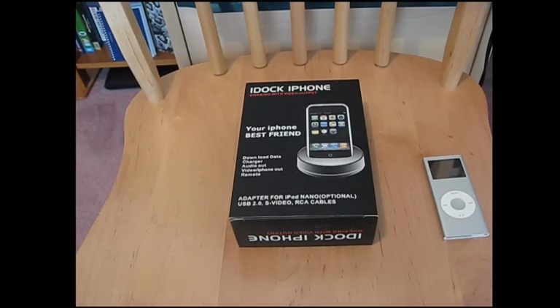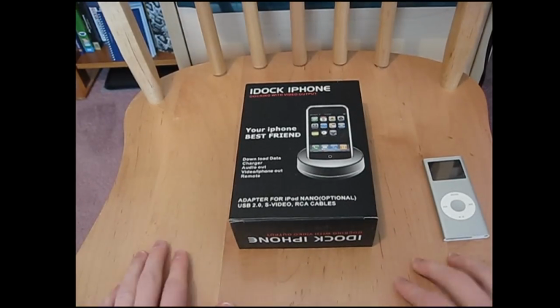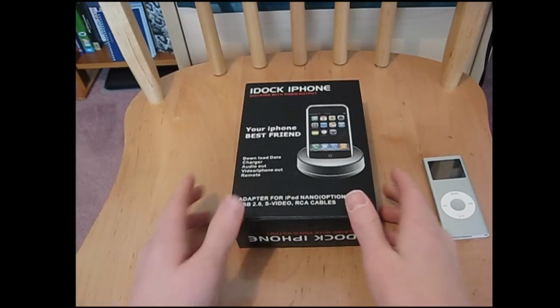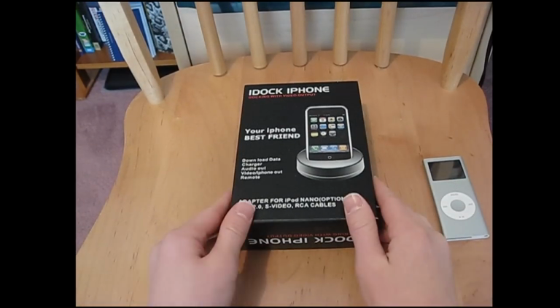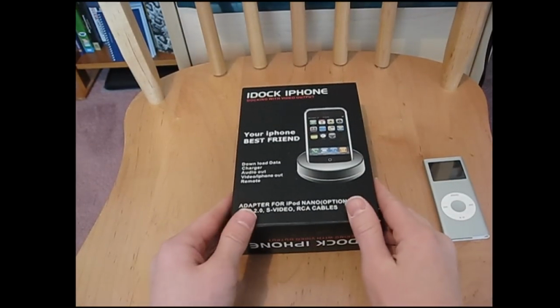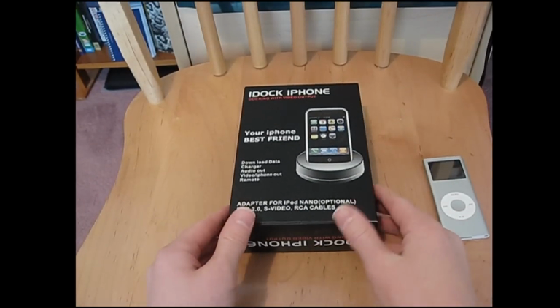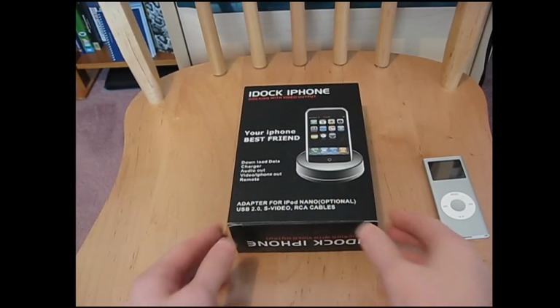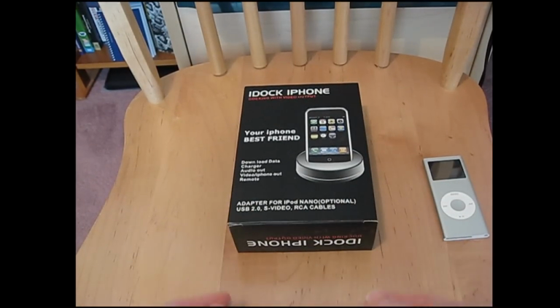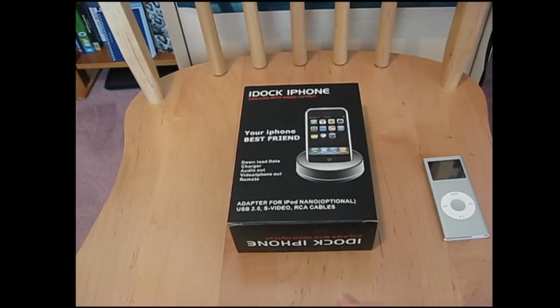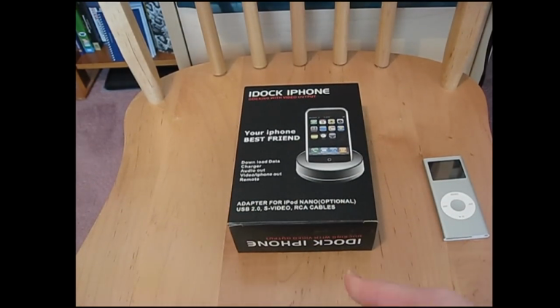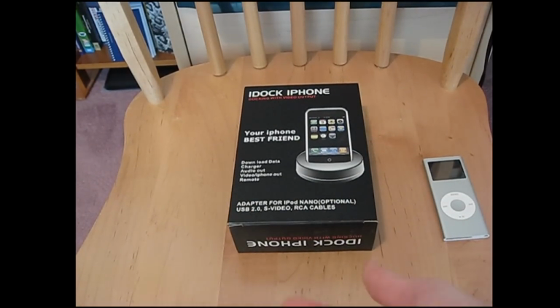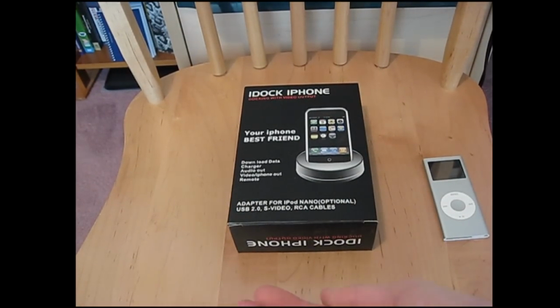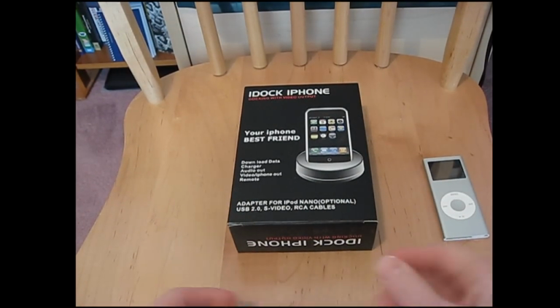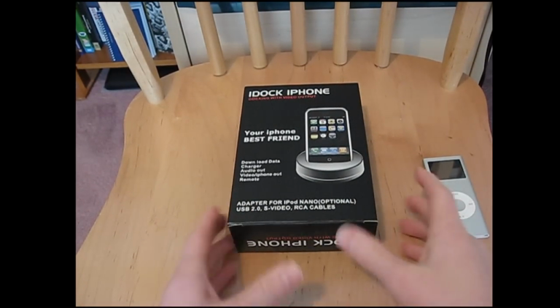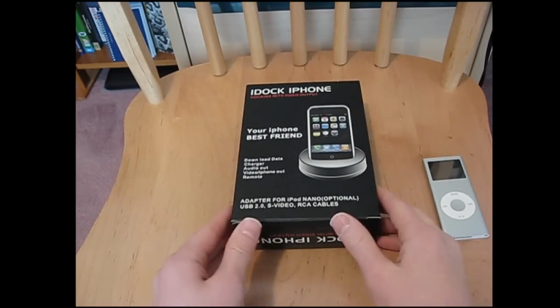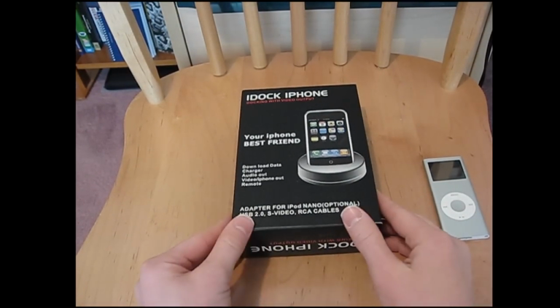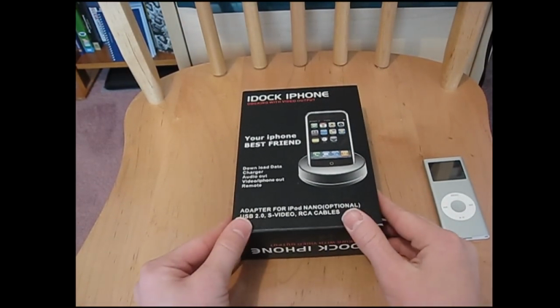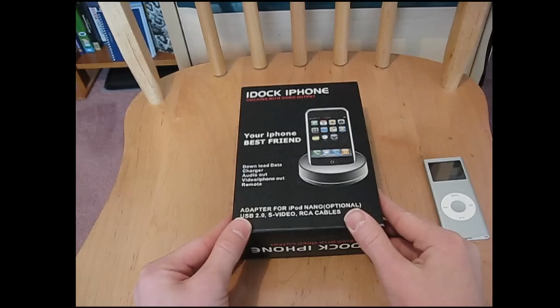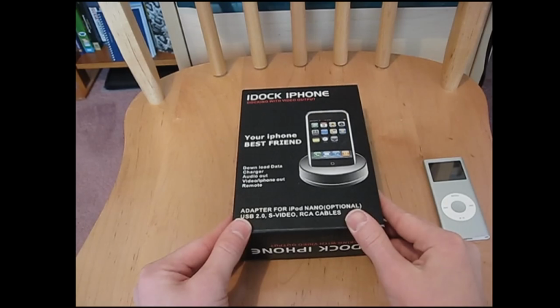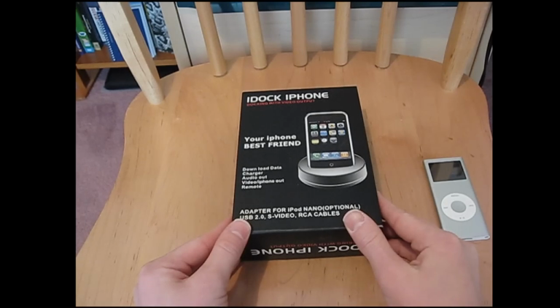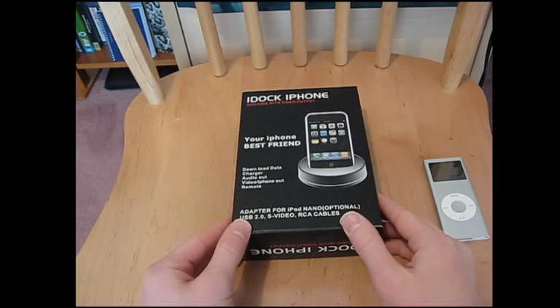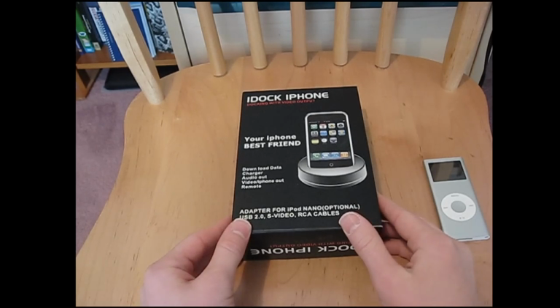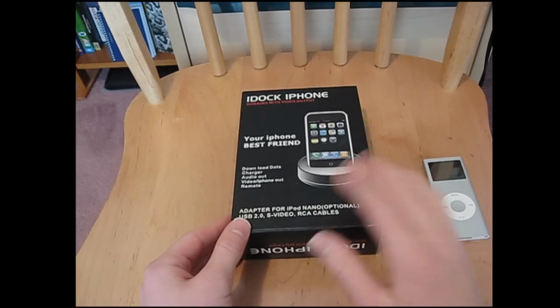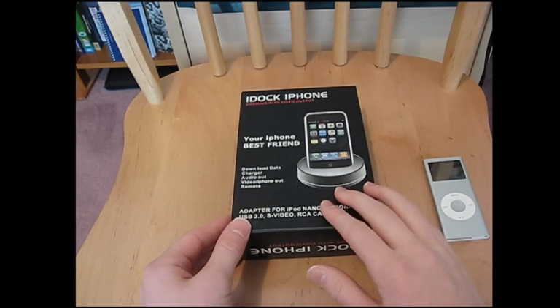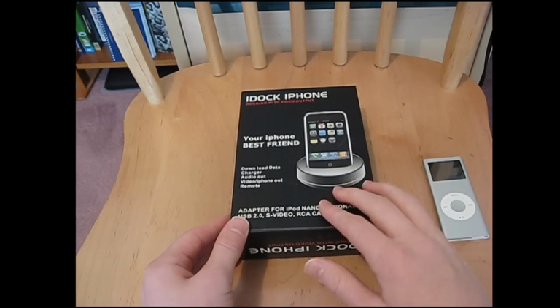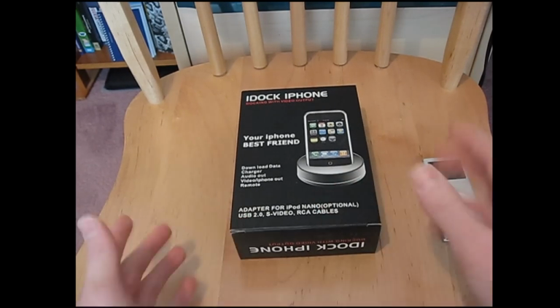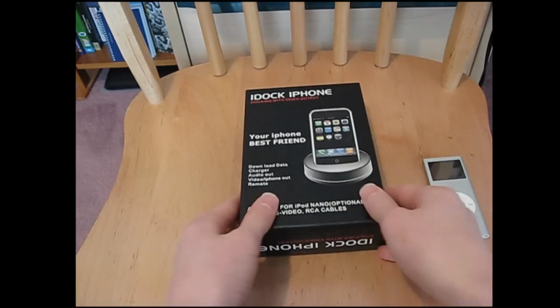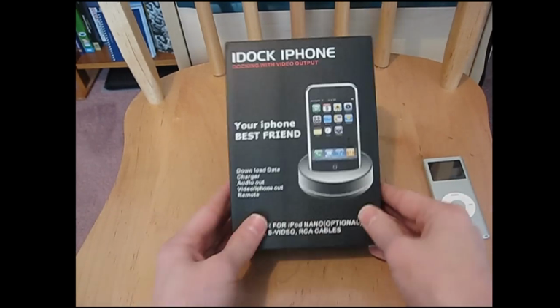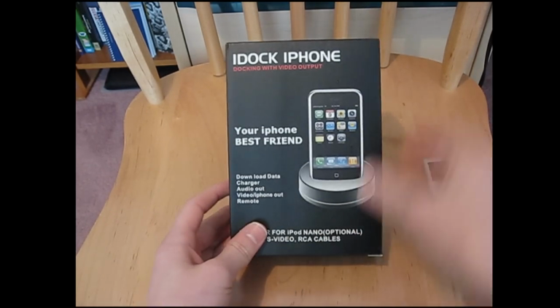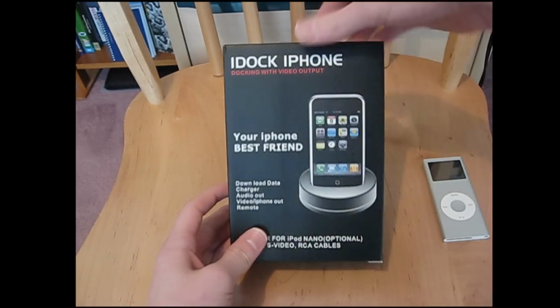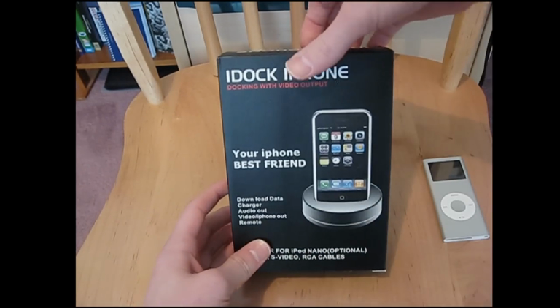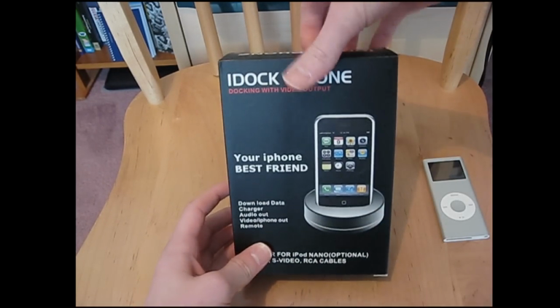I'm going to be reviewing this iDock for the iPhone and iPod. It's a charging and syncing docking cradle with a remote. So let's go ahead and open this awesome thing up.